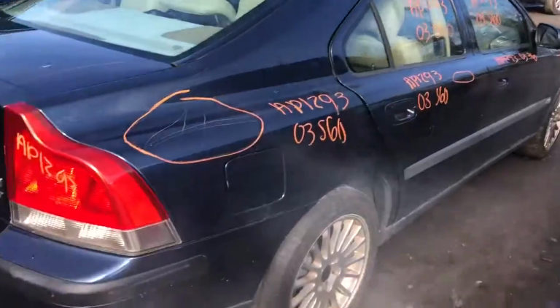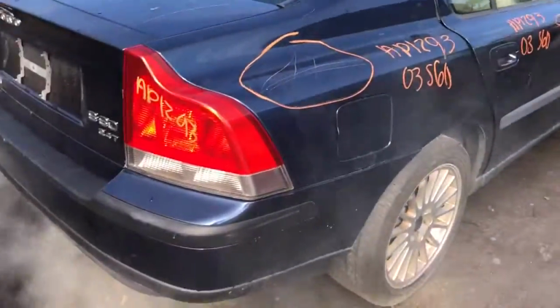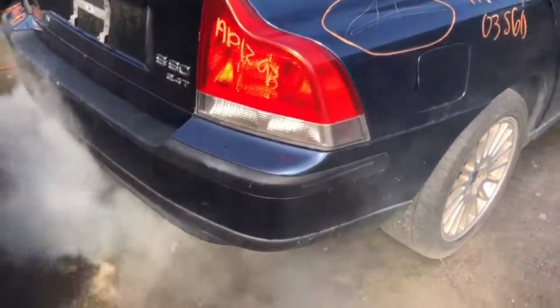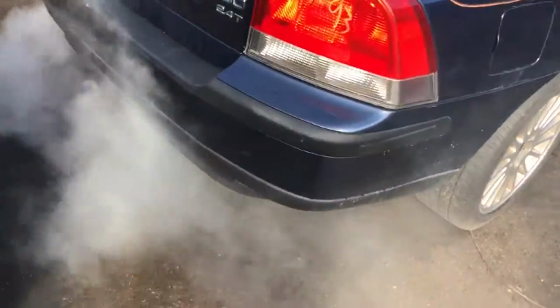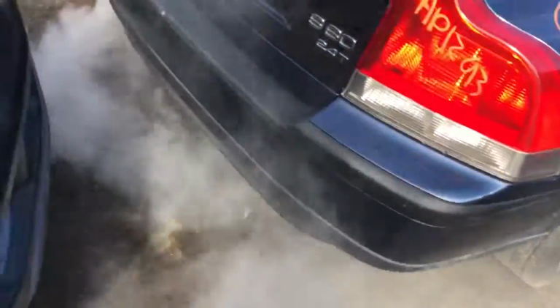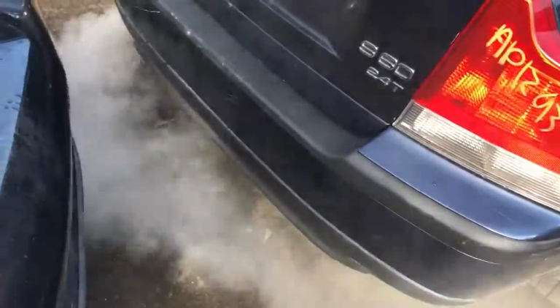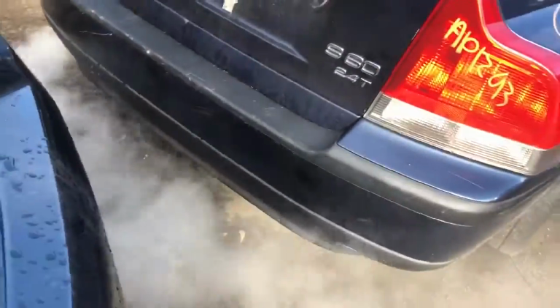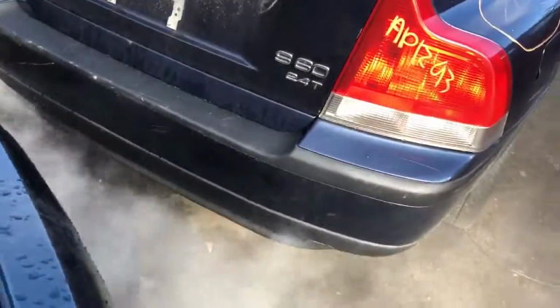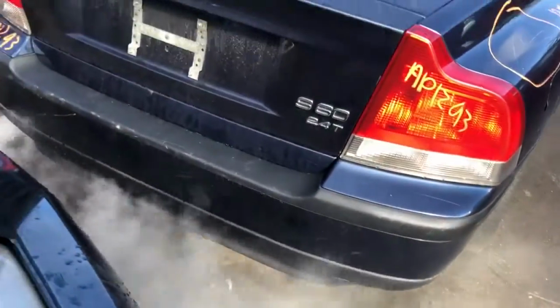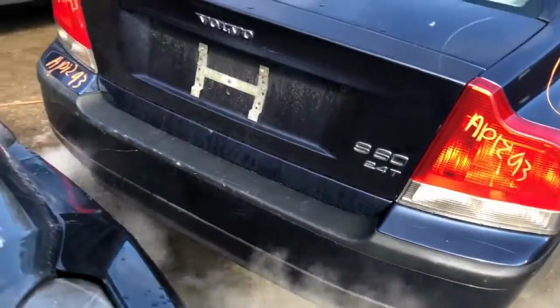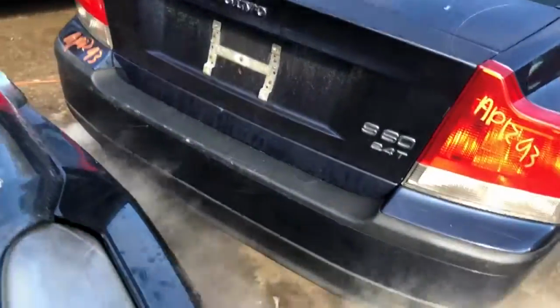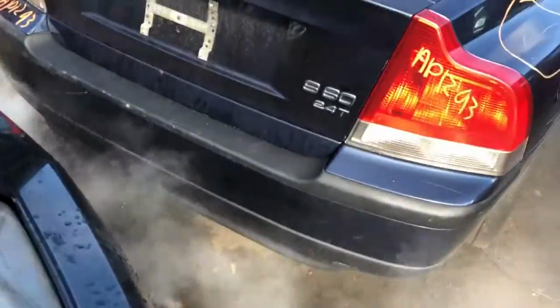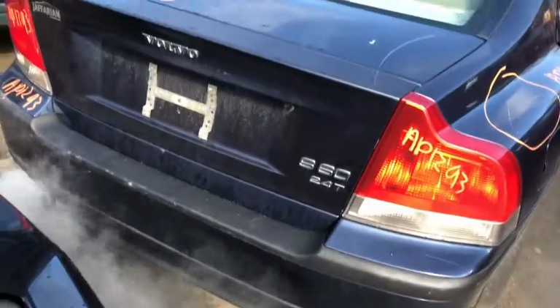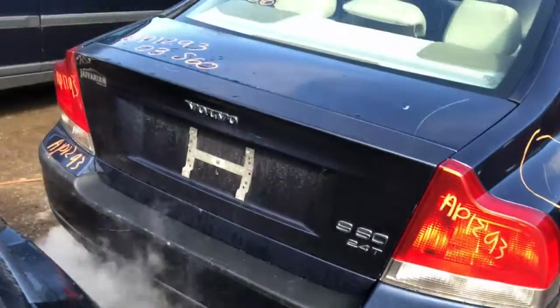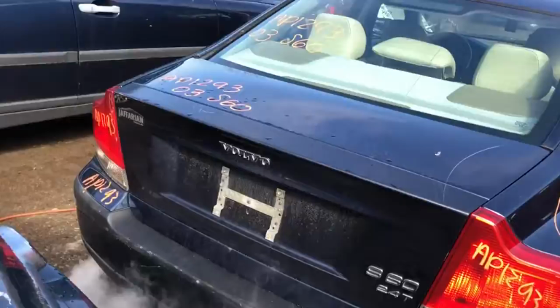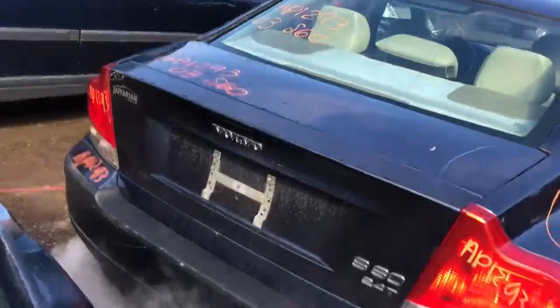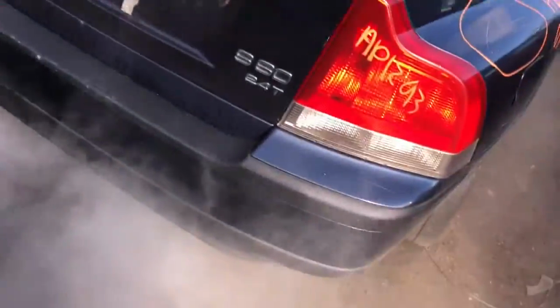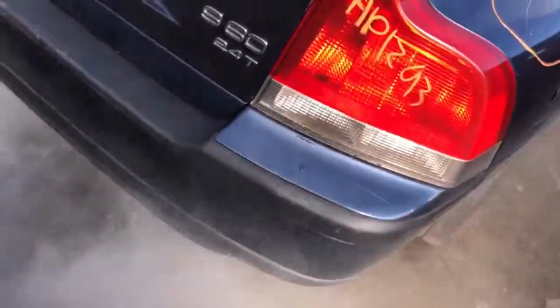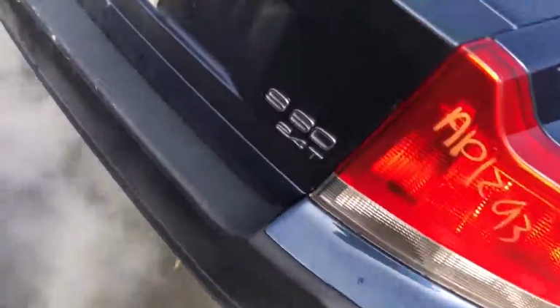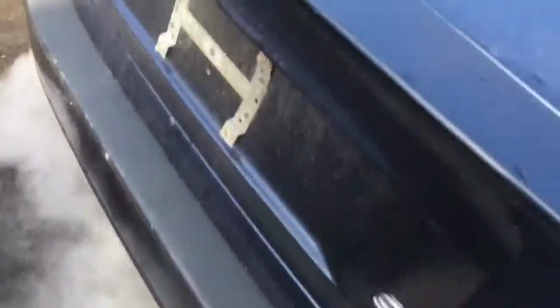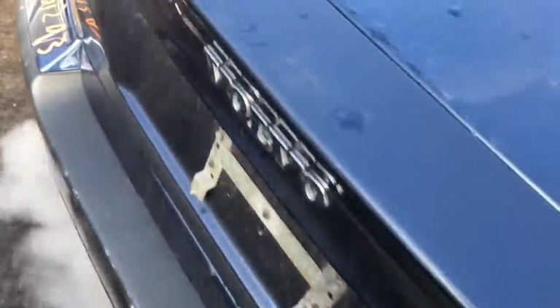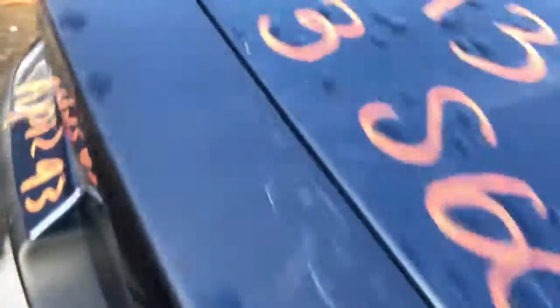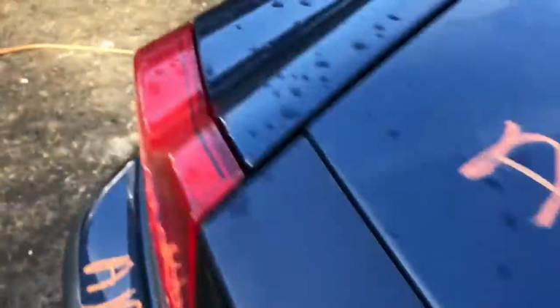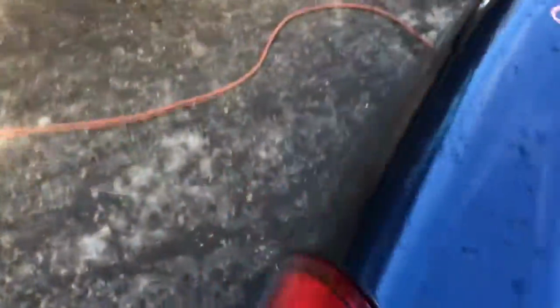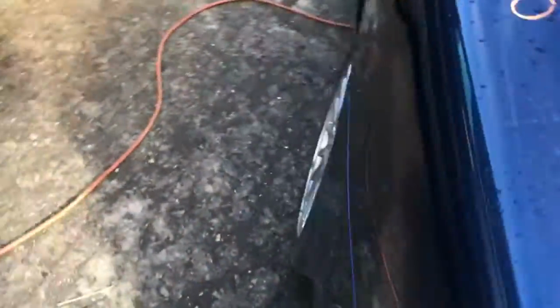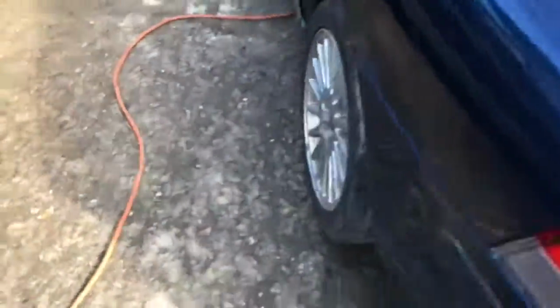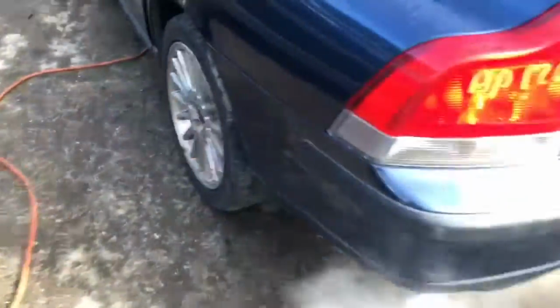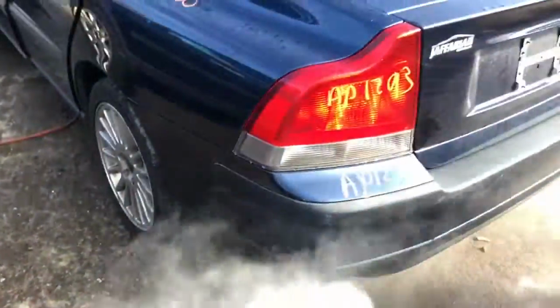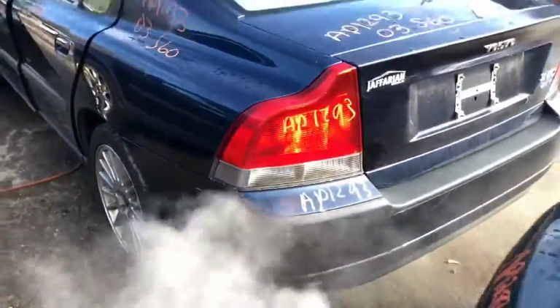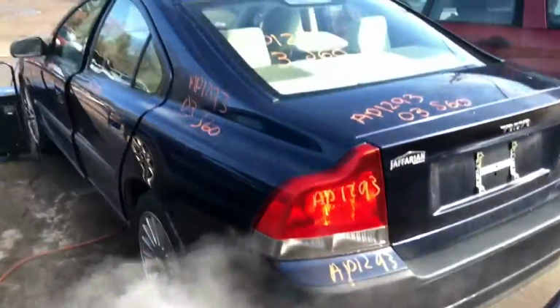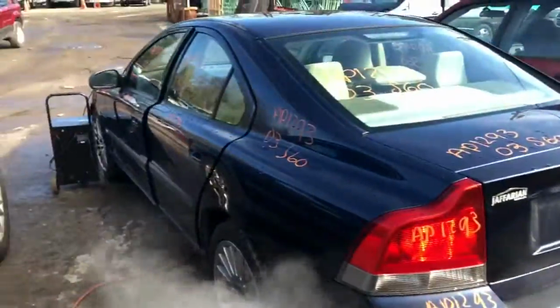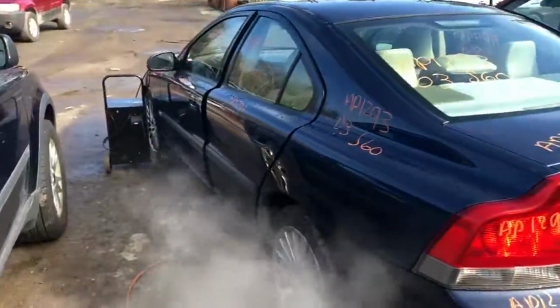Good taillight. The bumper is decent. Got a decent decklid. Good taillight on this side as well.